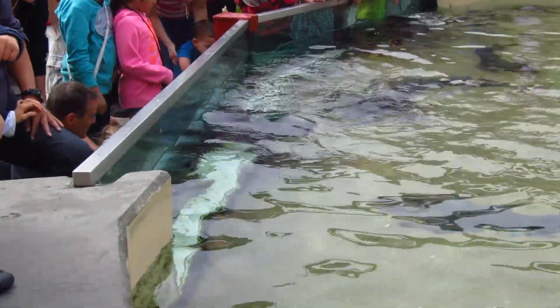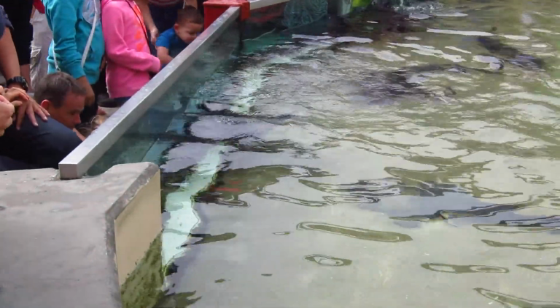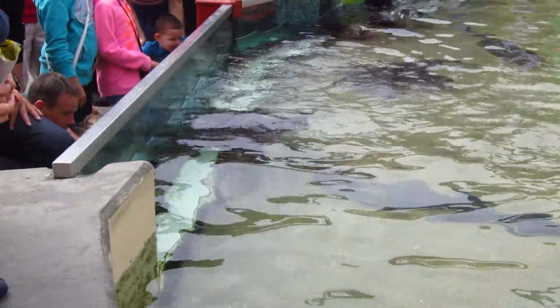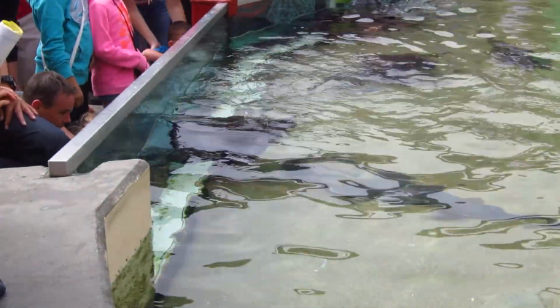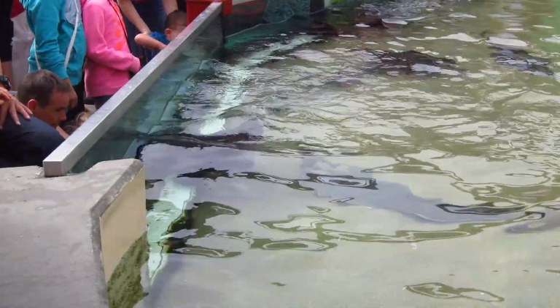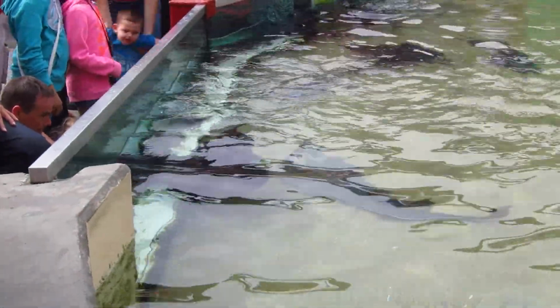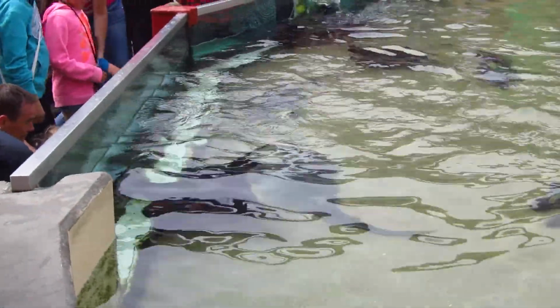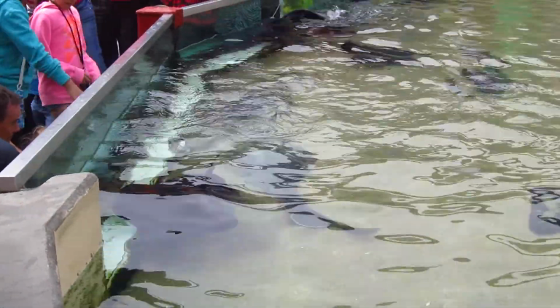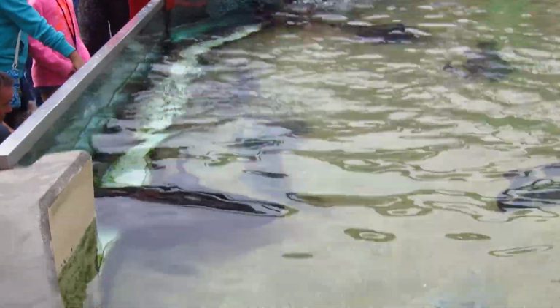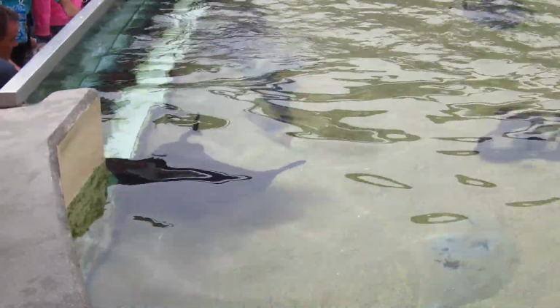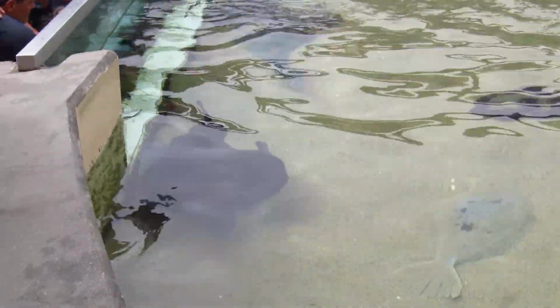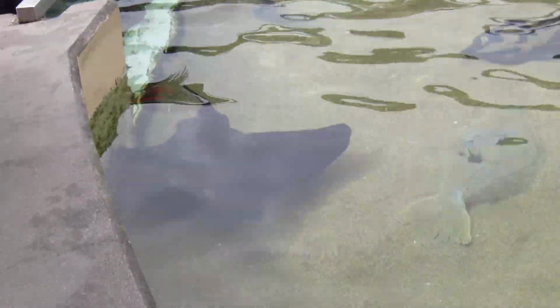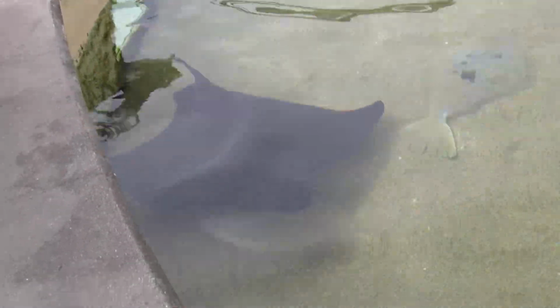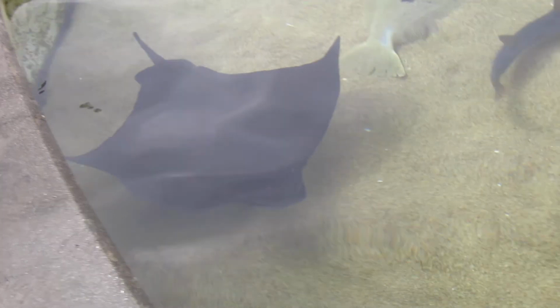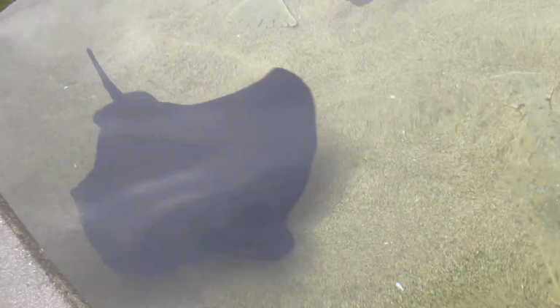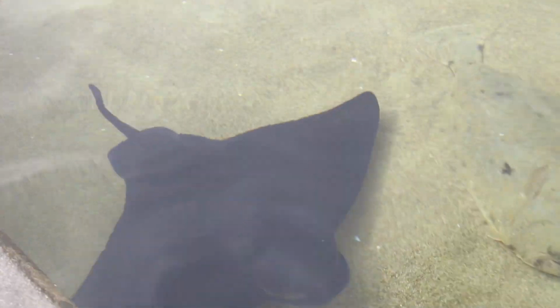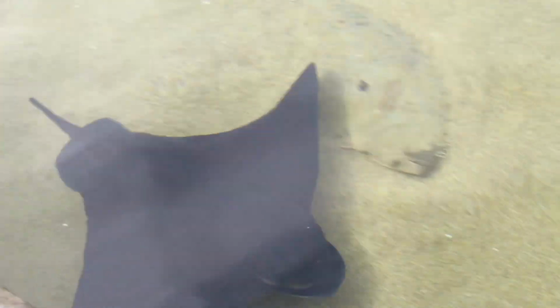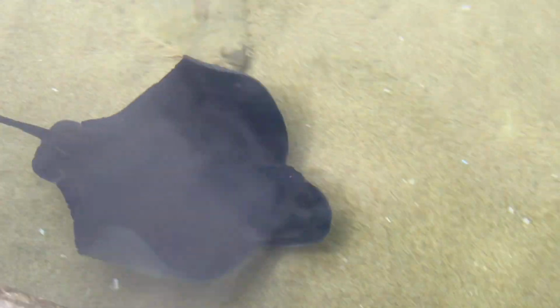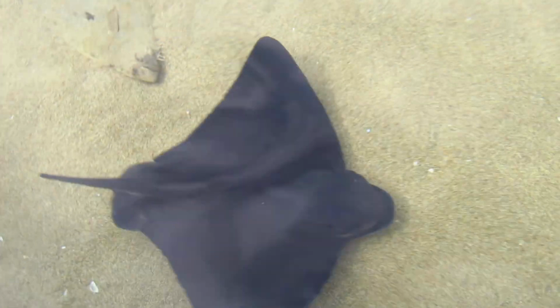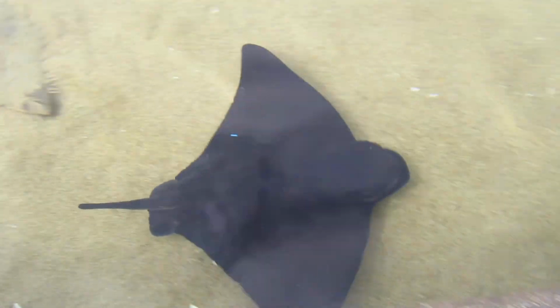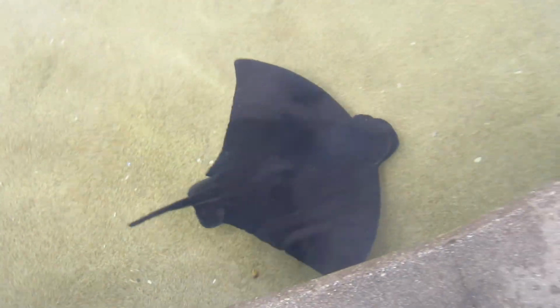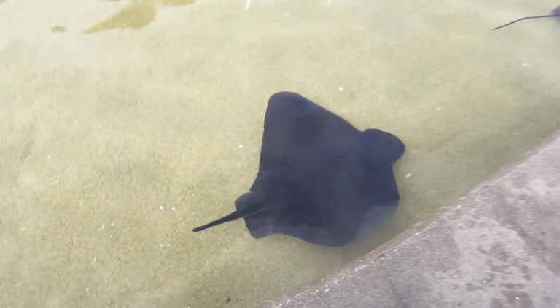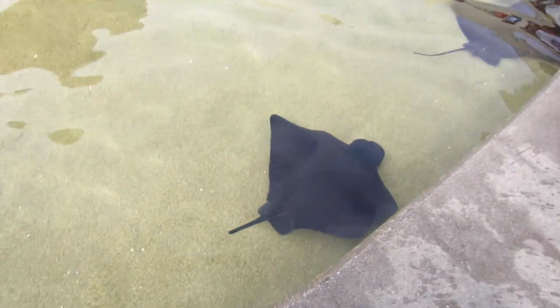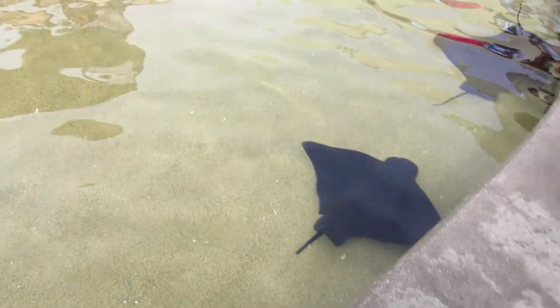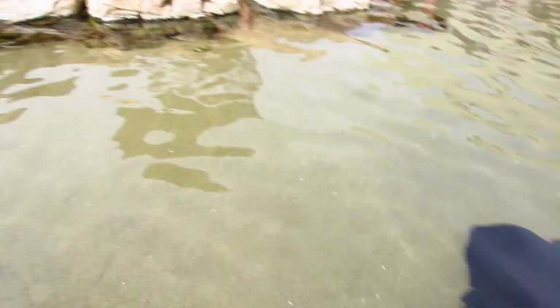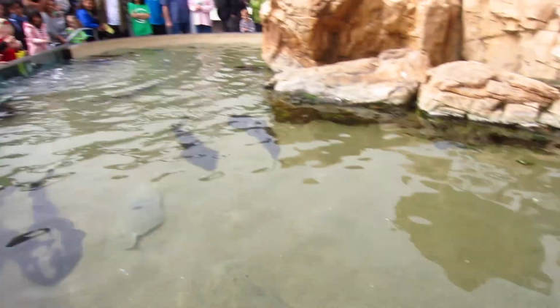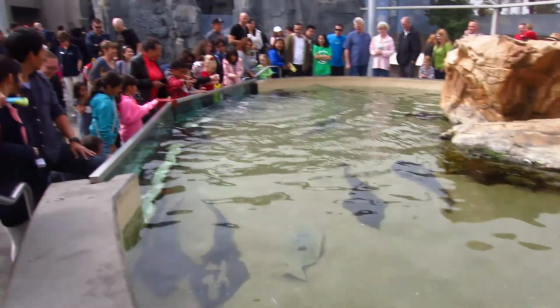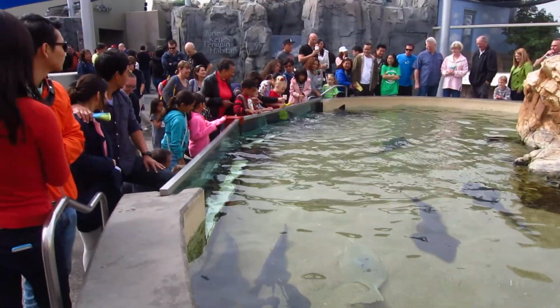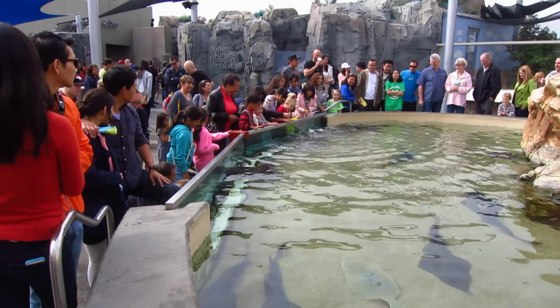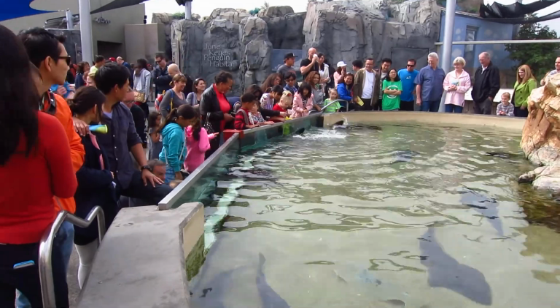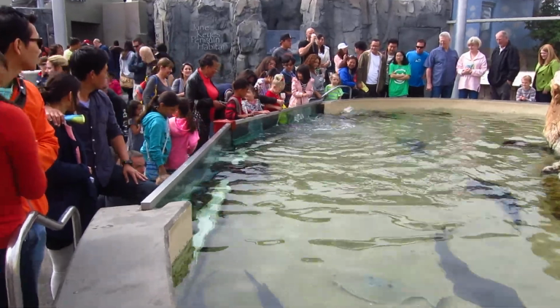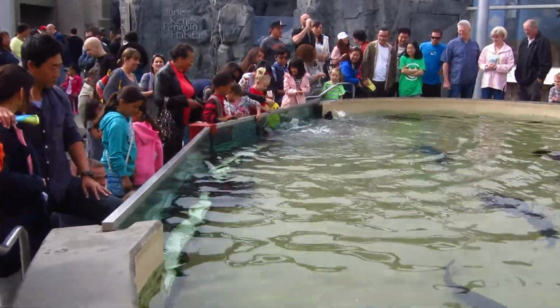Don't worry, it's good for the whole tank. For those of you by the far right-hand side, you can see our starry flounder.